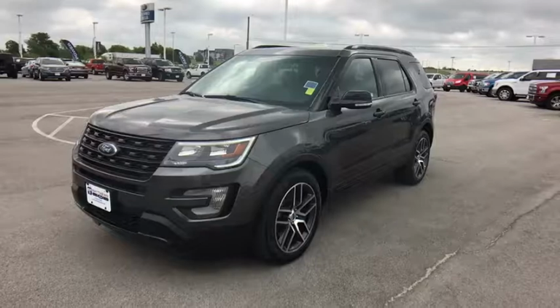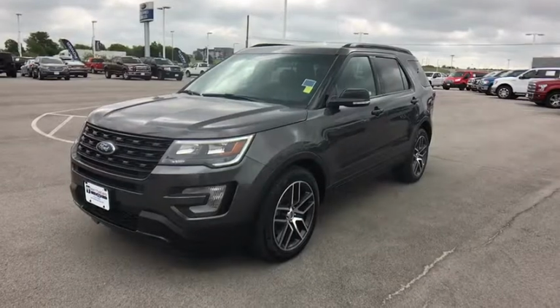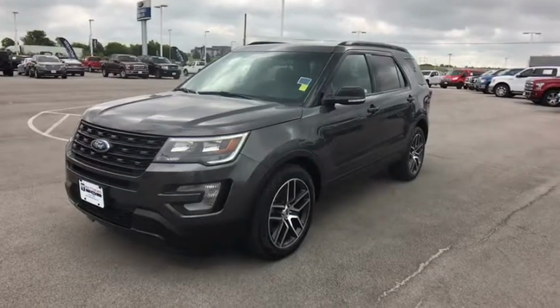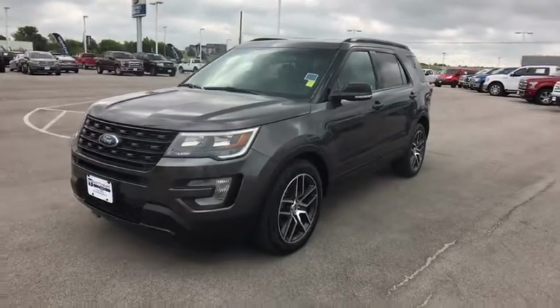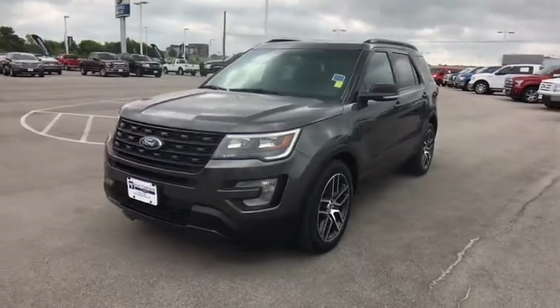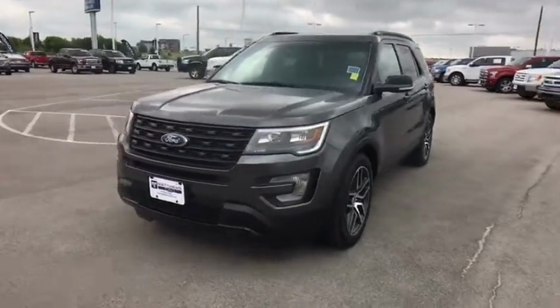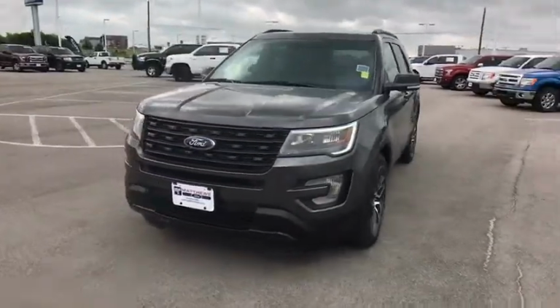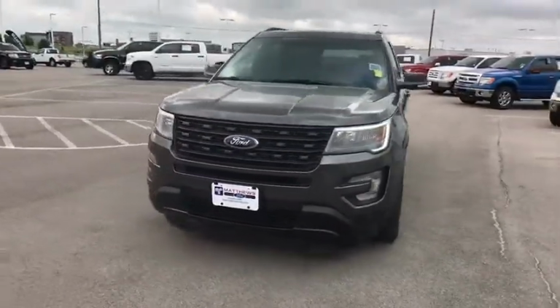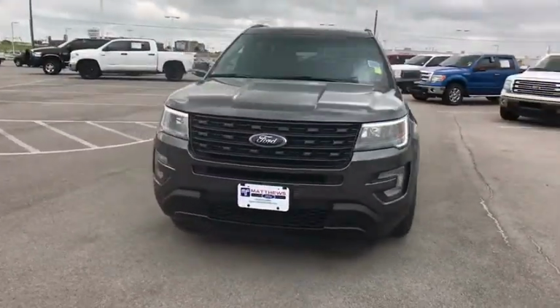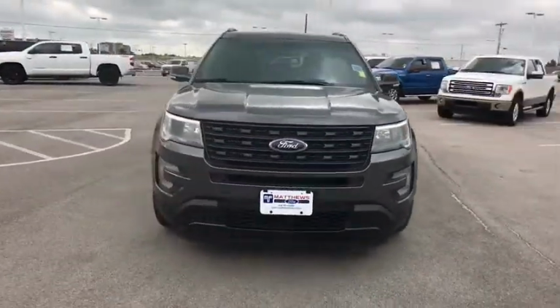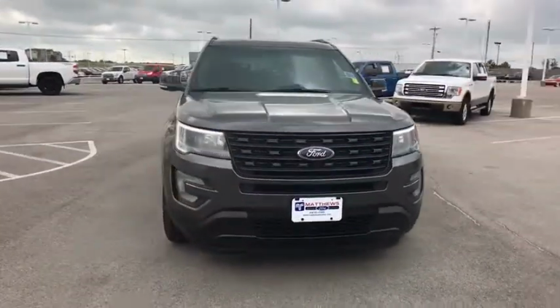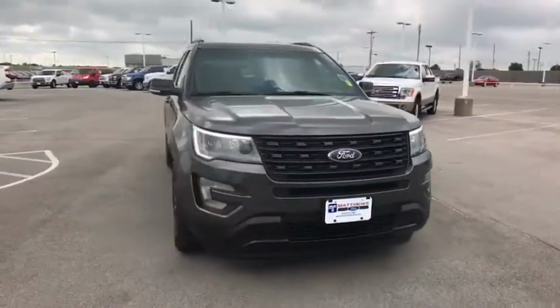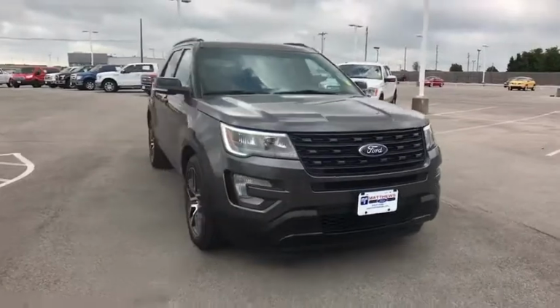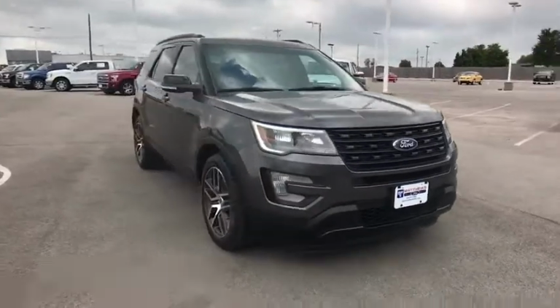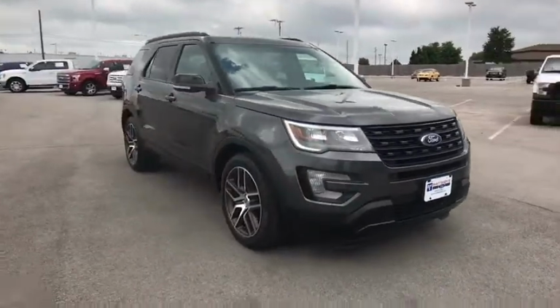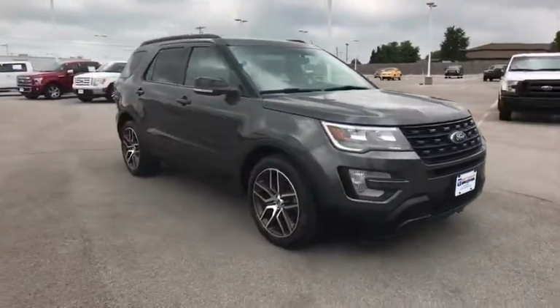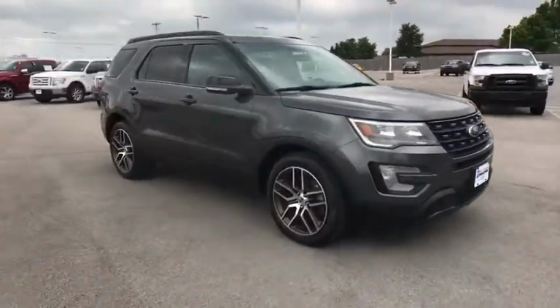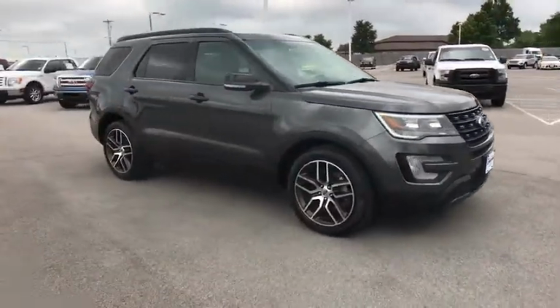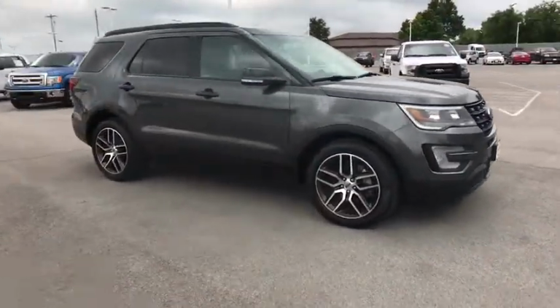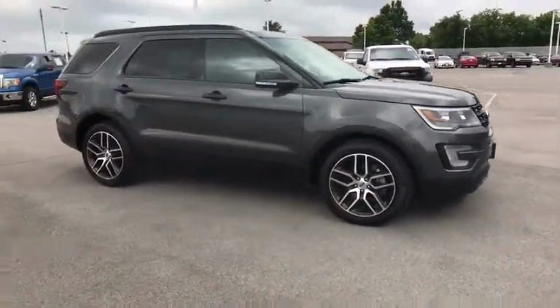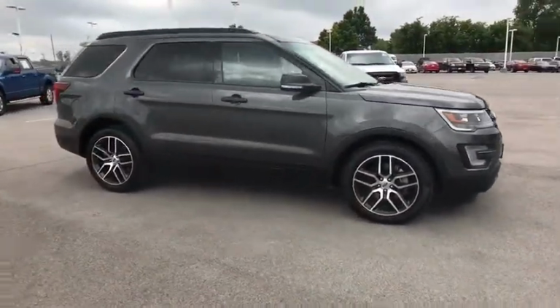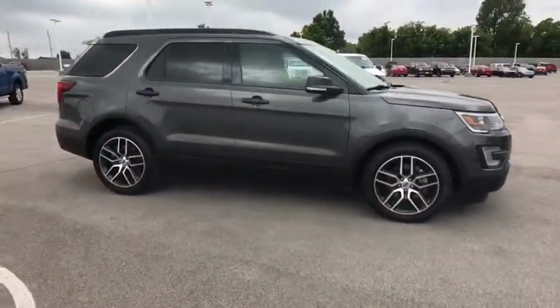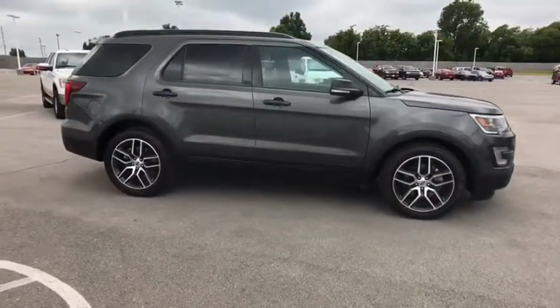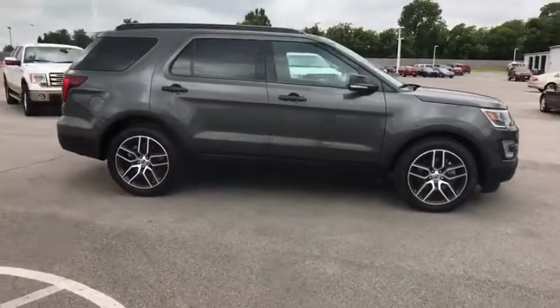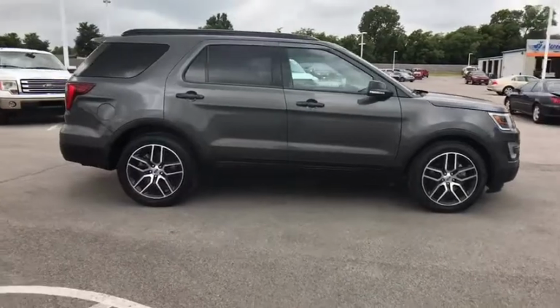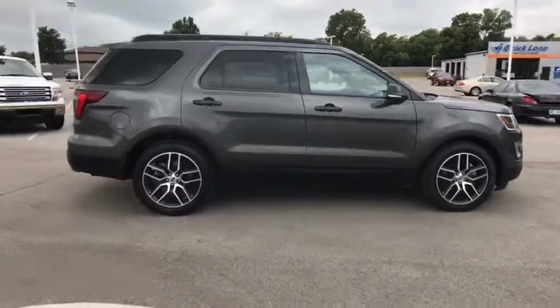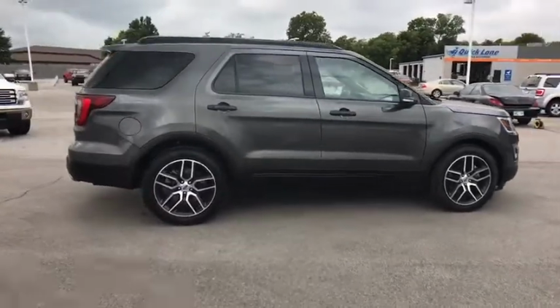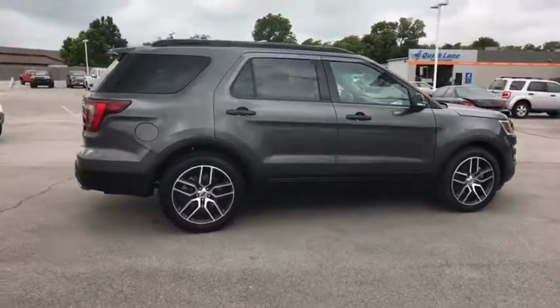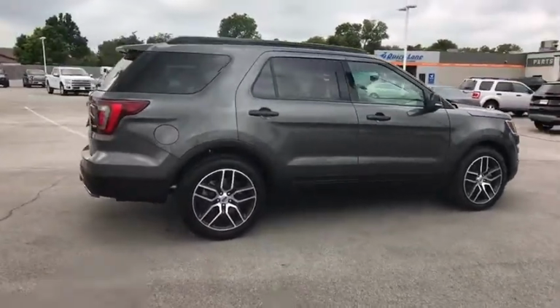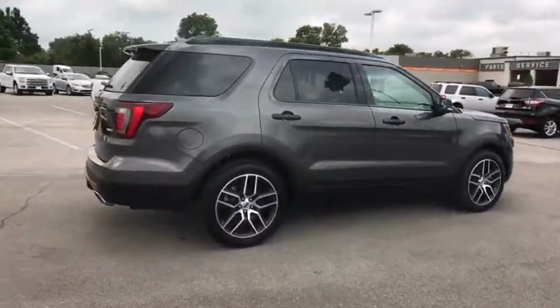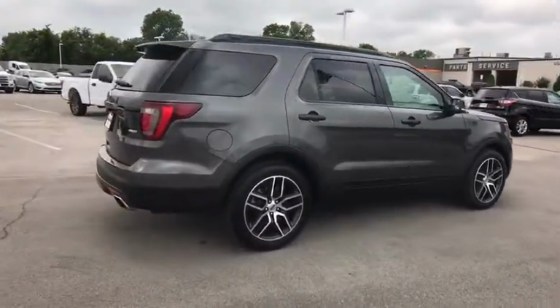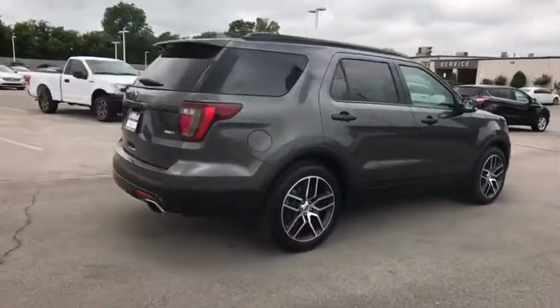The 2016 Ford Explorer. You've got a lot of capabilities to call on in a Ford Explorer. Don't underestimate your choices. This vehicle has less than 25,000 miles. Here are some of this vehicle's great options.